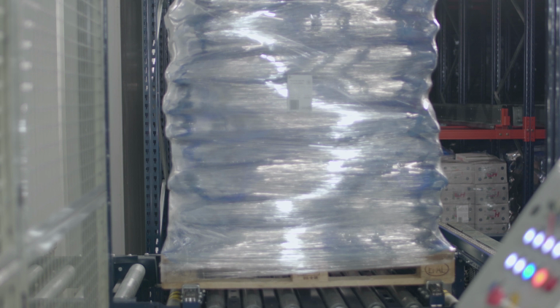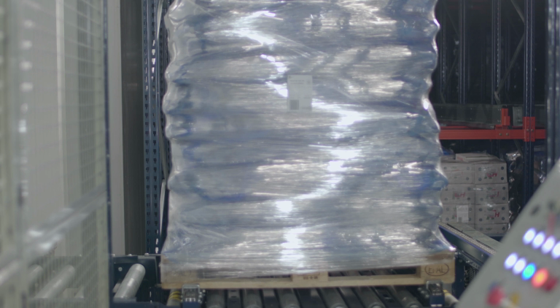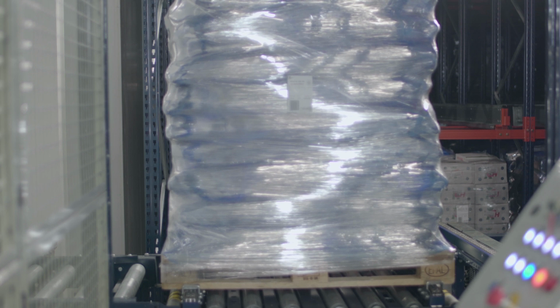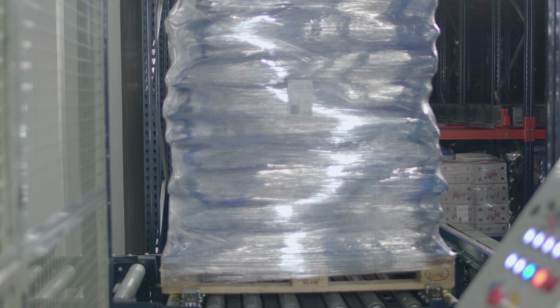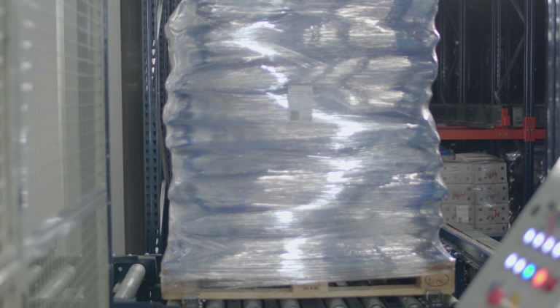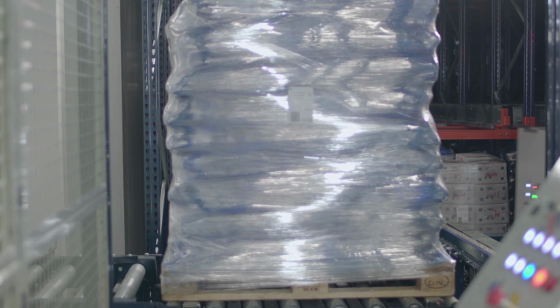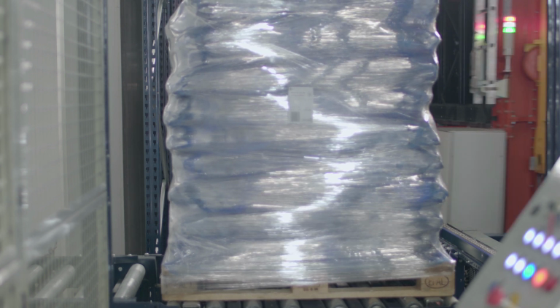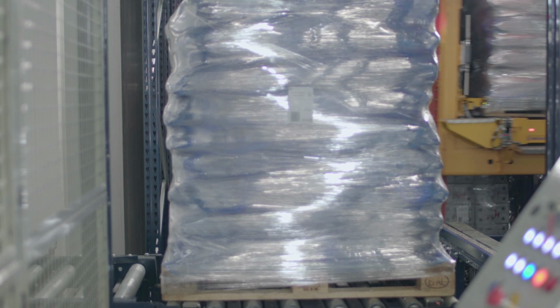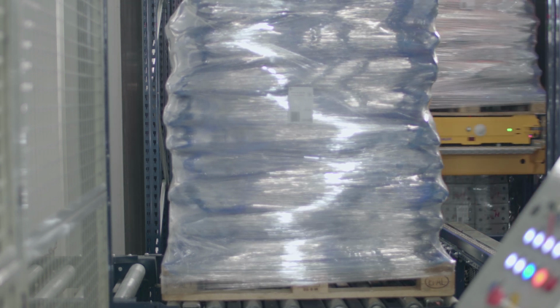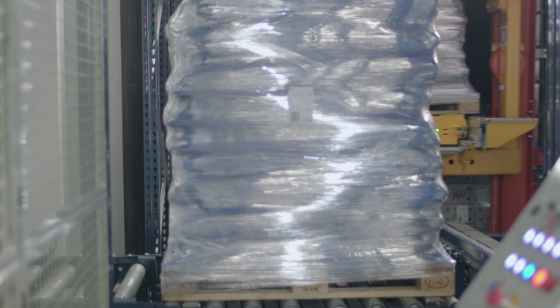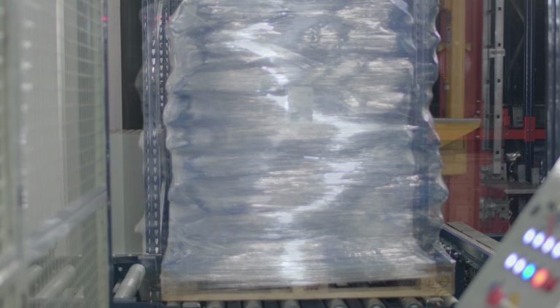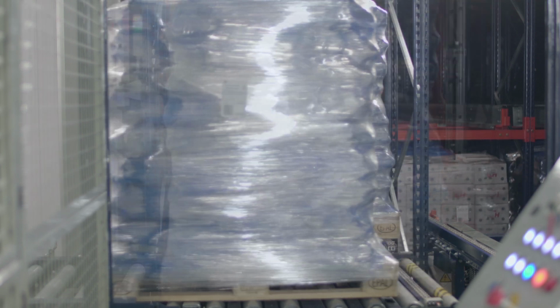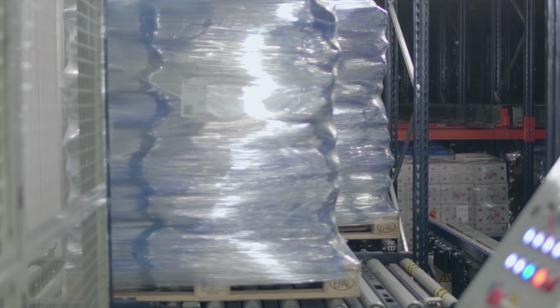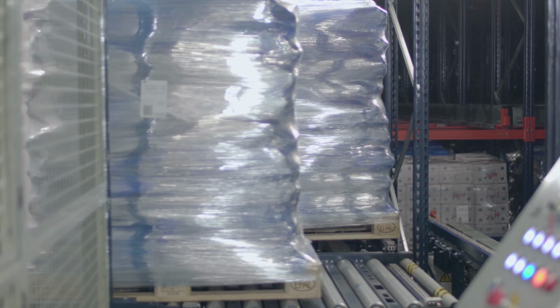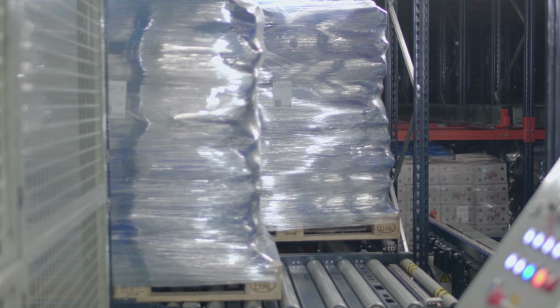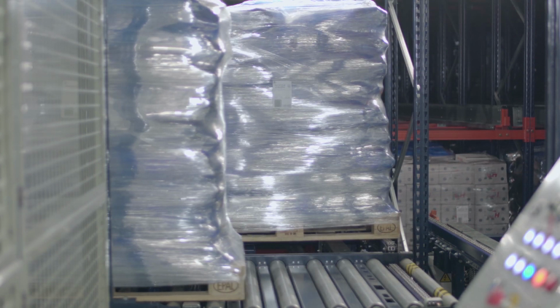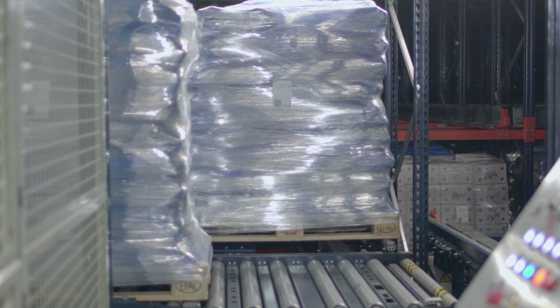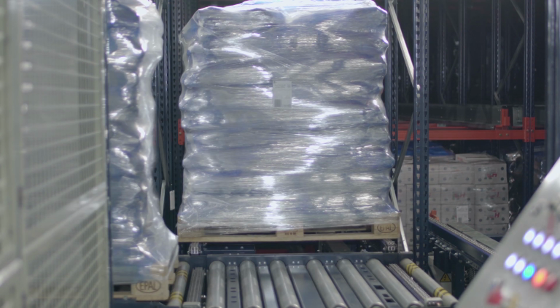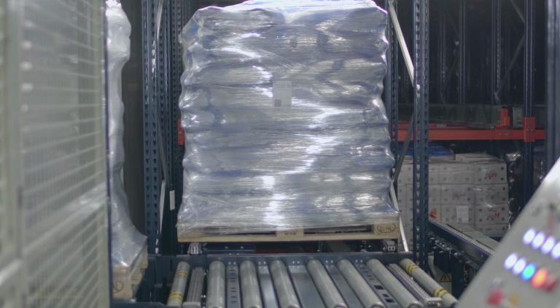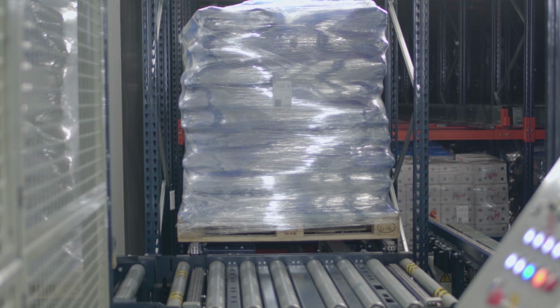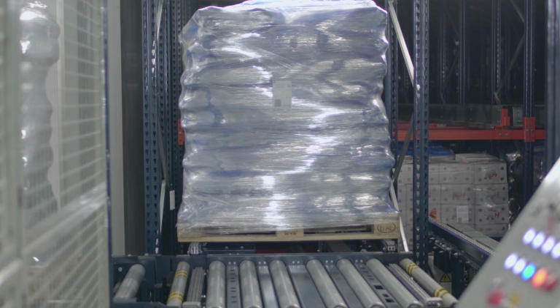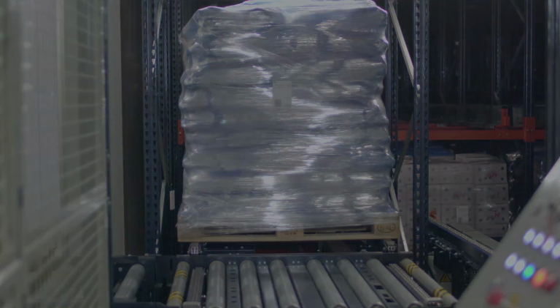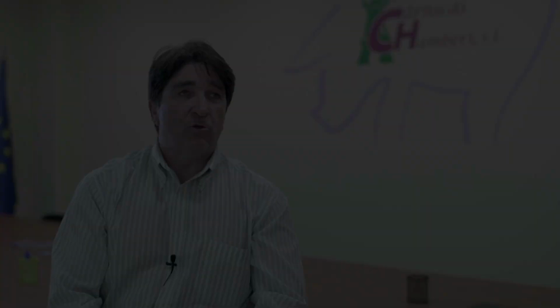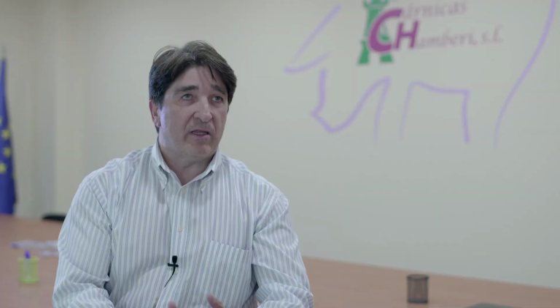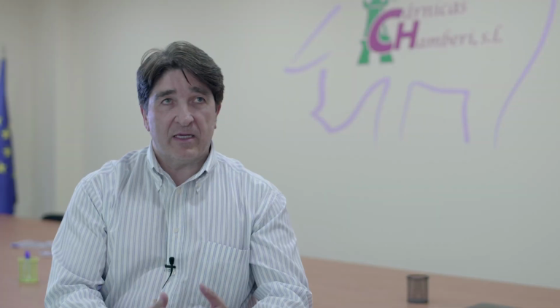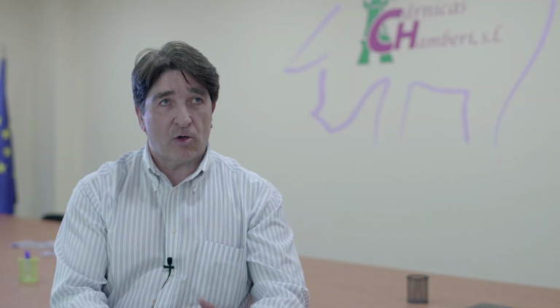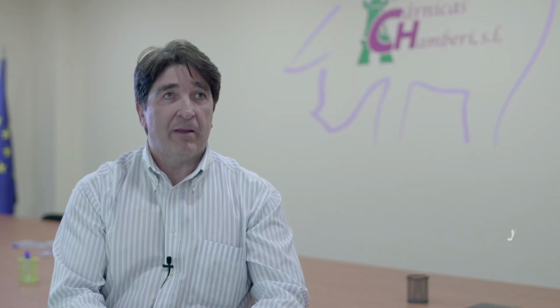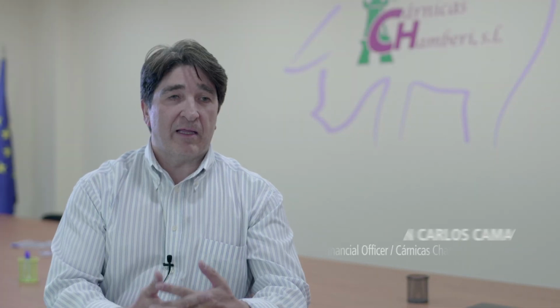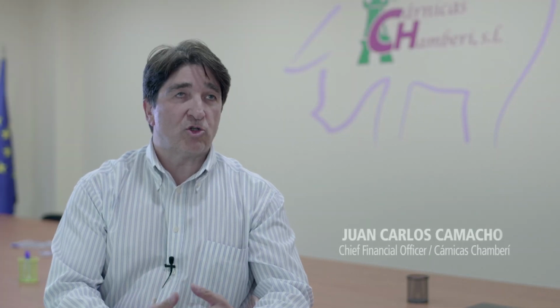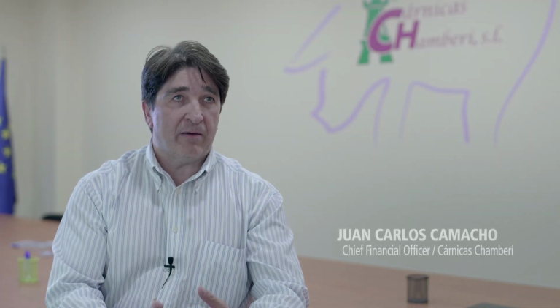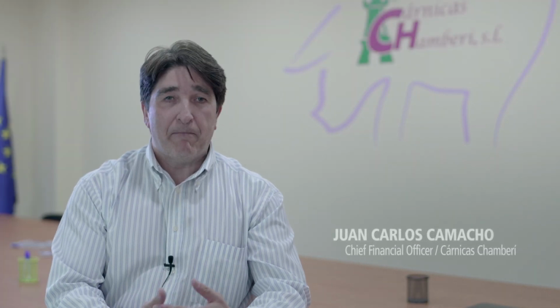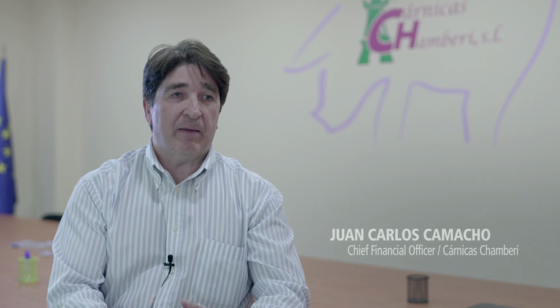Nowadays, all companies focus their efforts on offering optimum customer service. MECALUX has a vital tool that helps us to do this. Orders are prepared at night by a robot programmed to have them completed and ready for dispatch by the time we arrive in the morning.